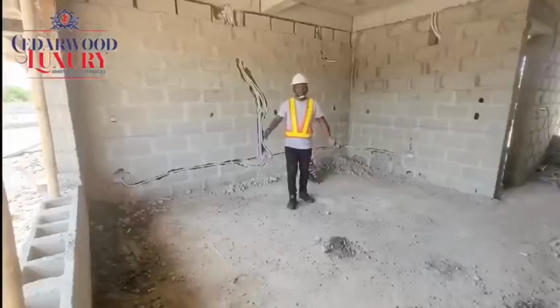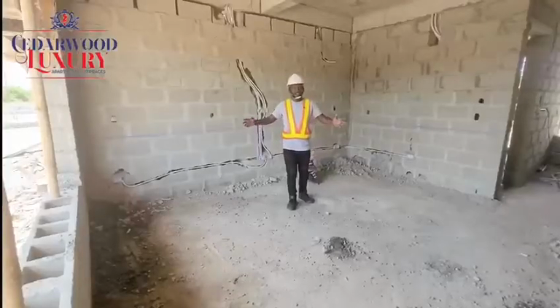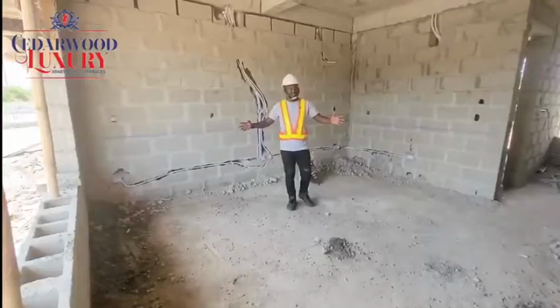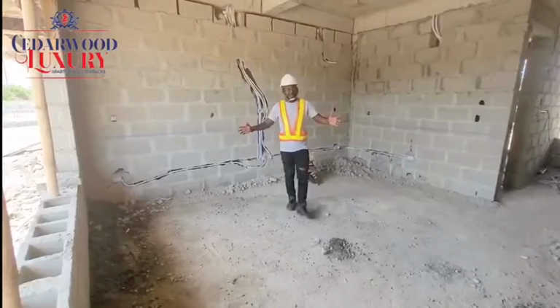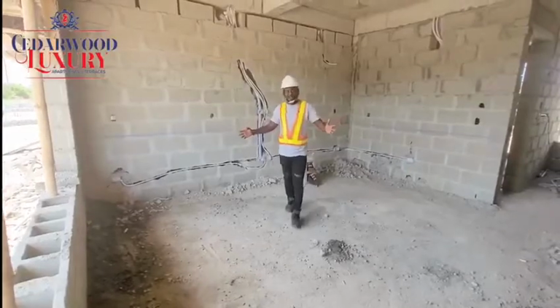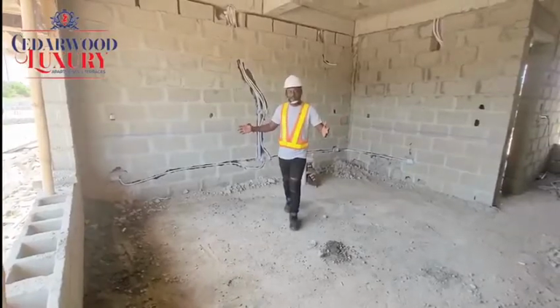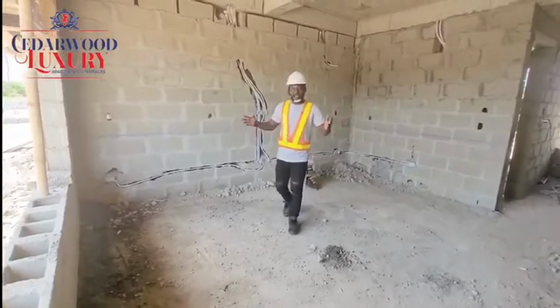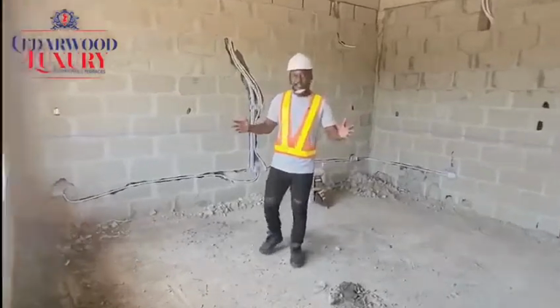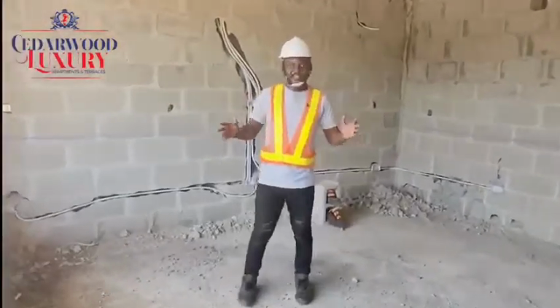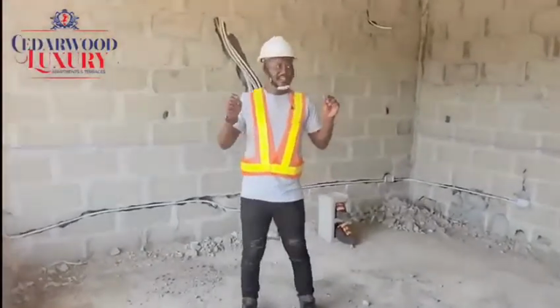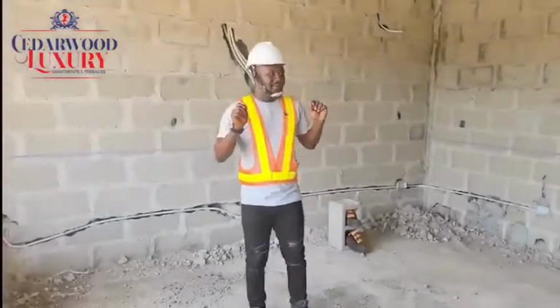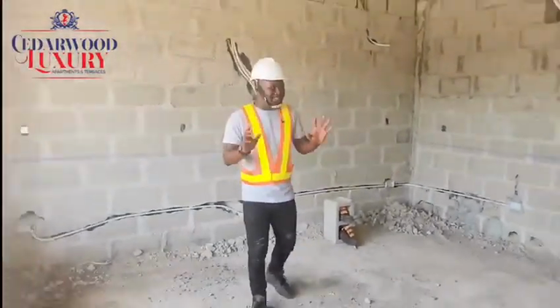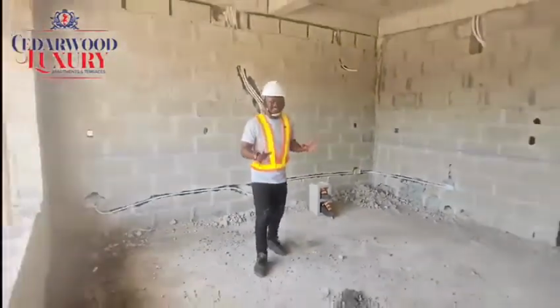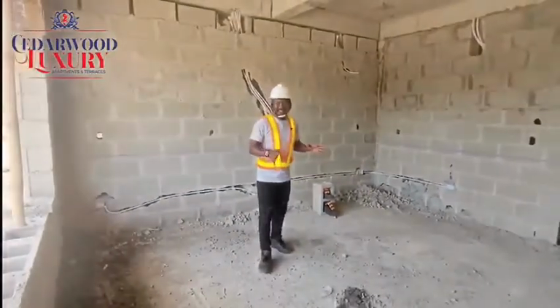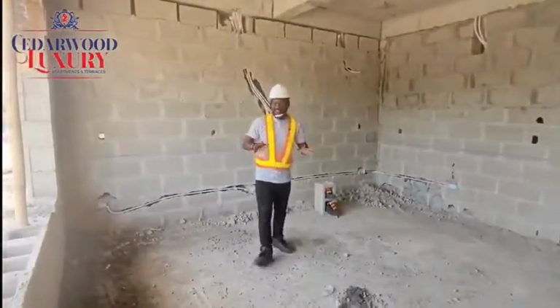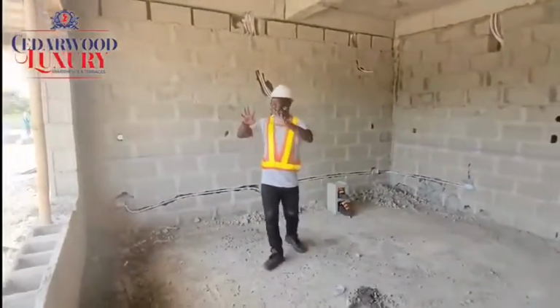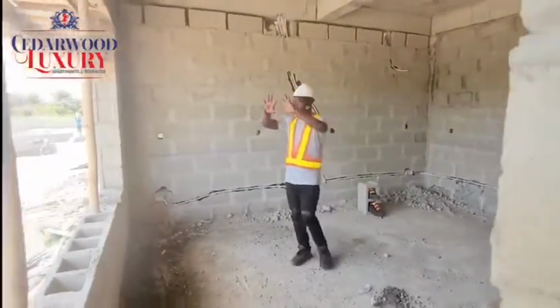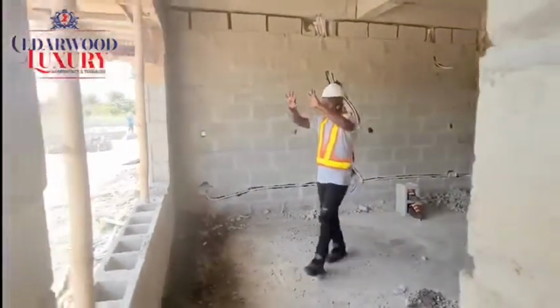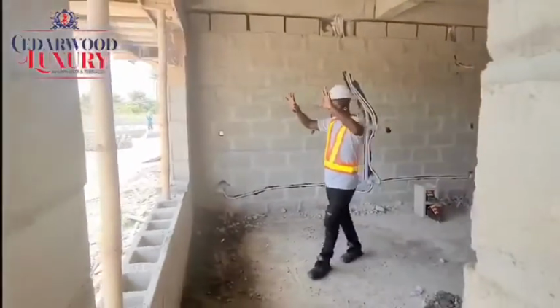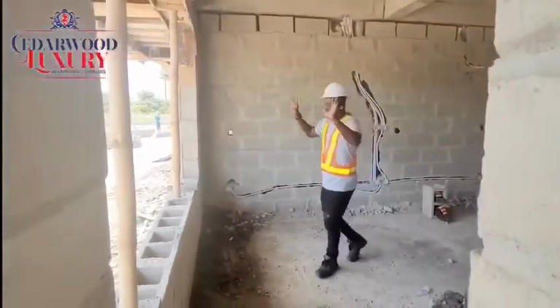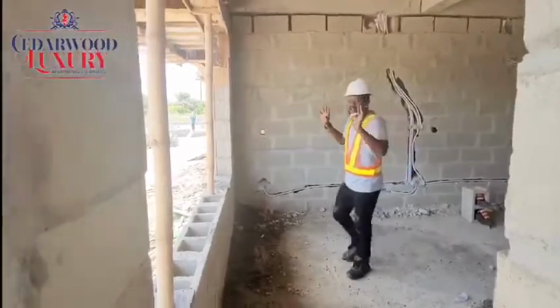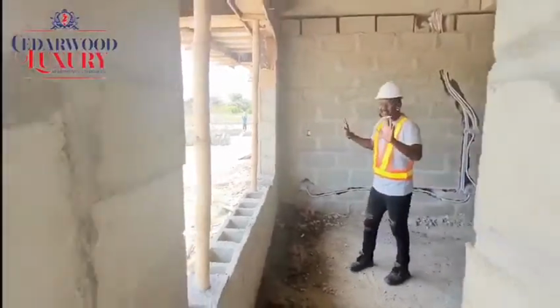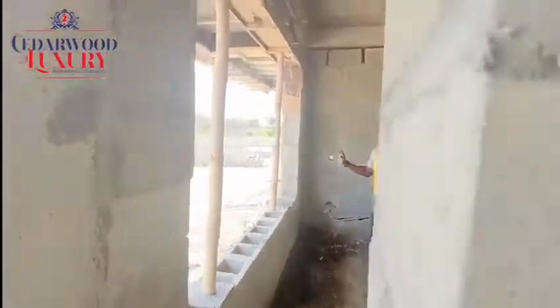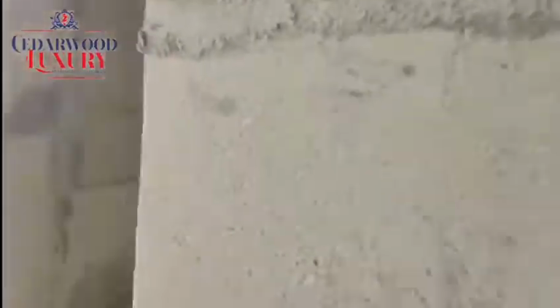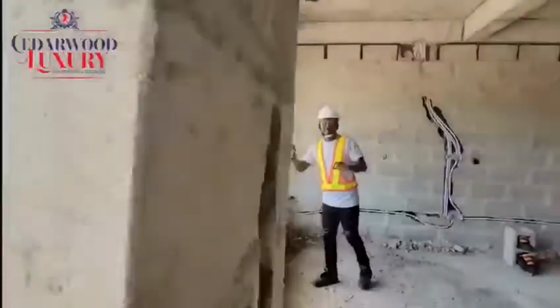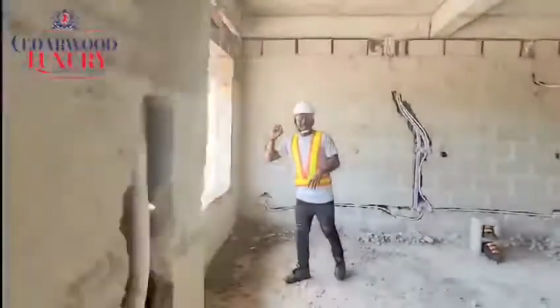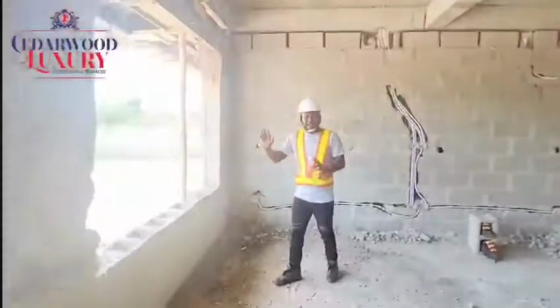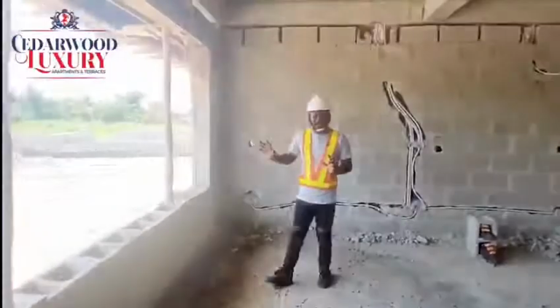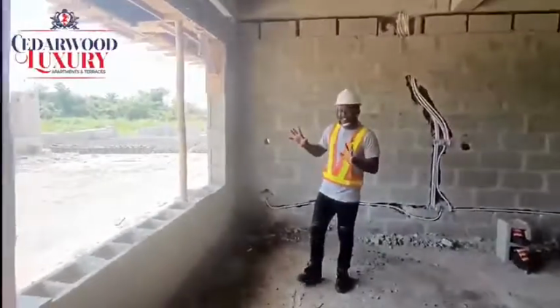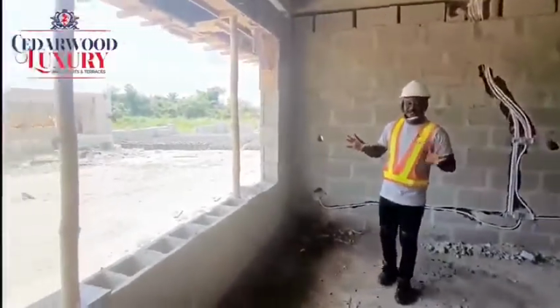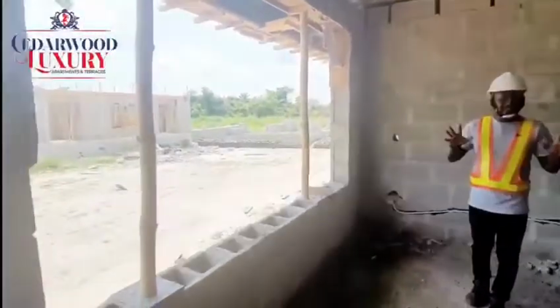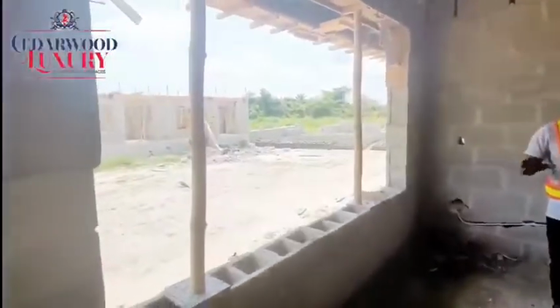This is your living room area. As you can see, modern design — and this is your window, a very expansive window that allows for maximum ventilation to your living room.